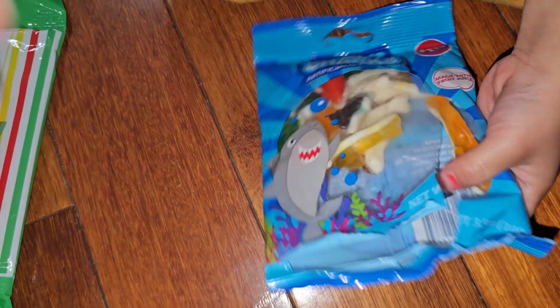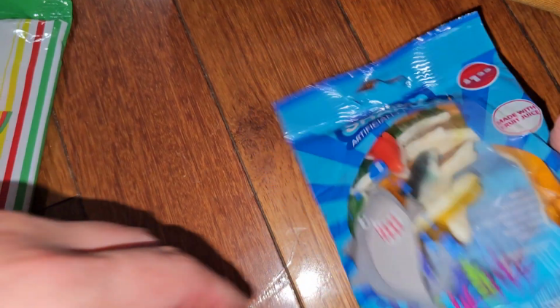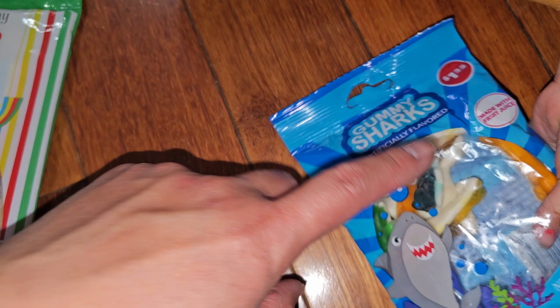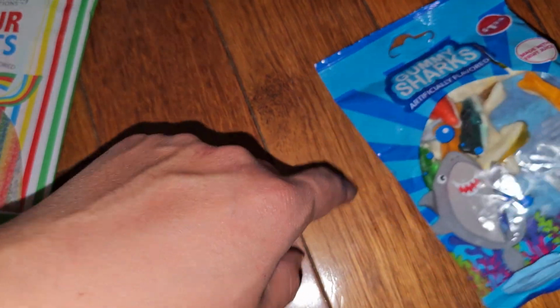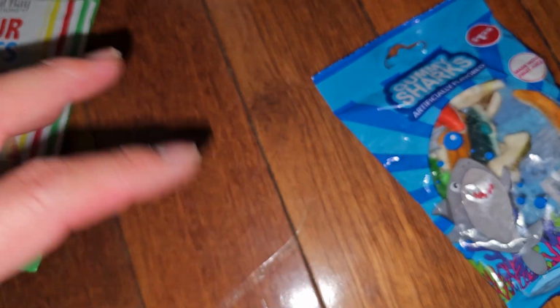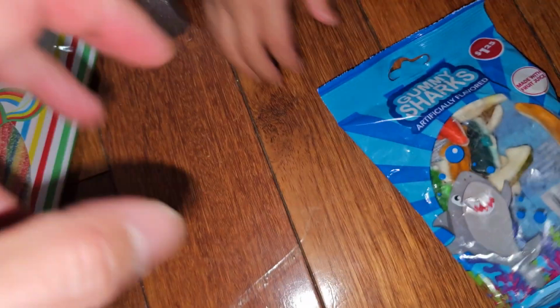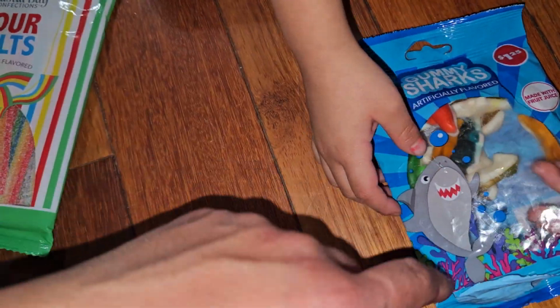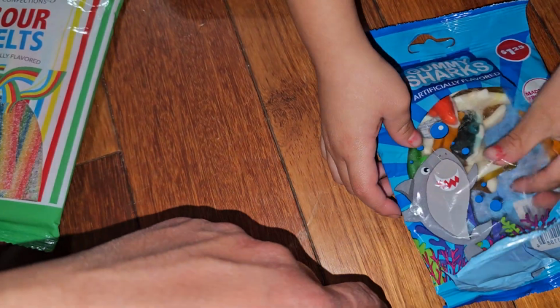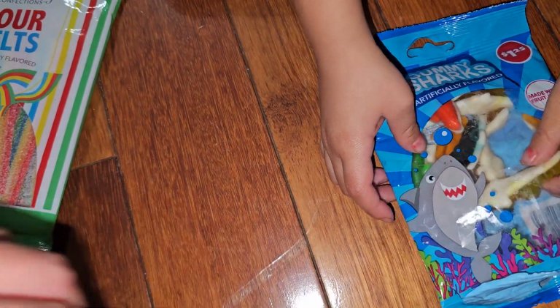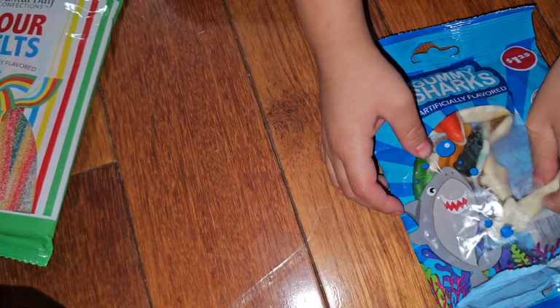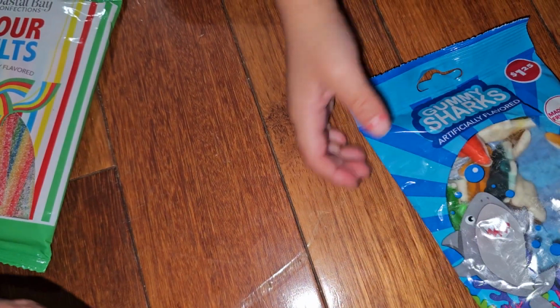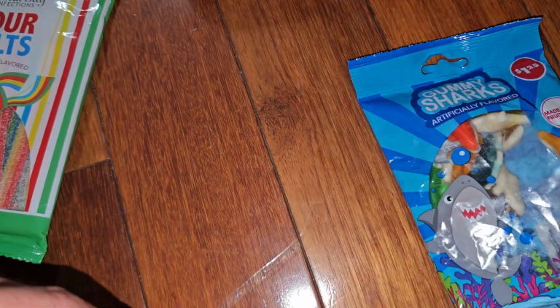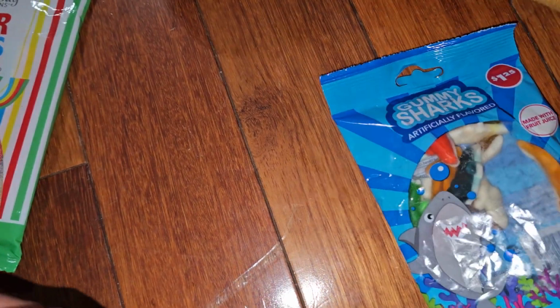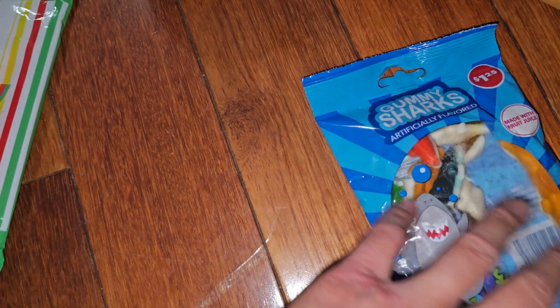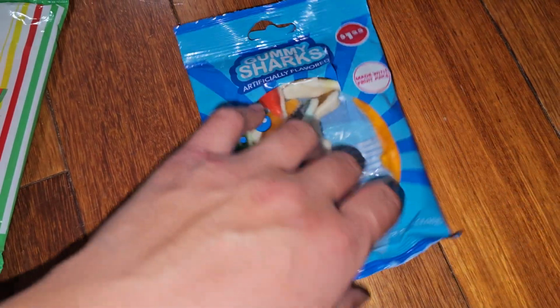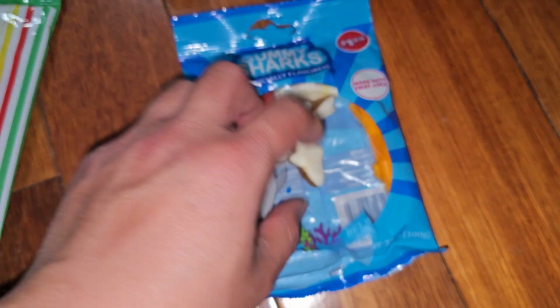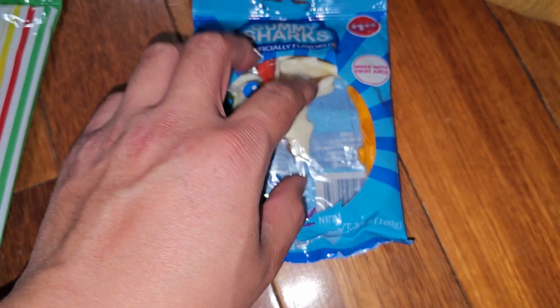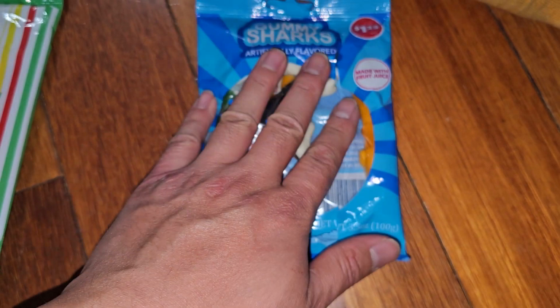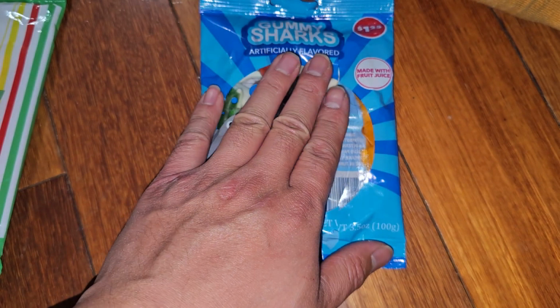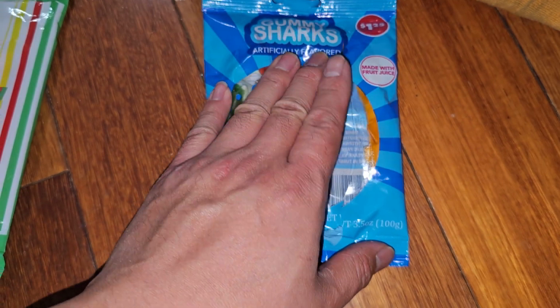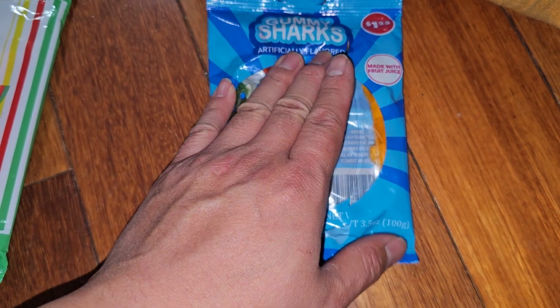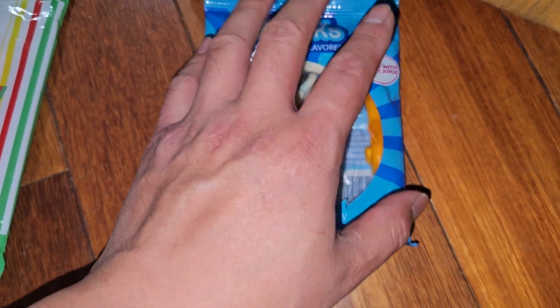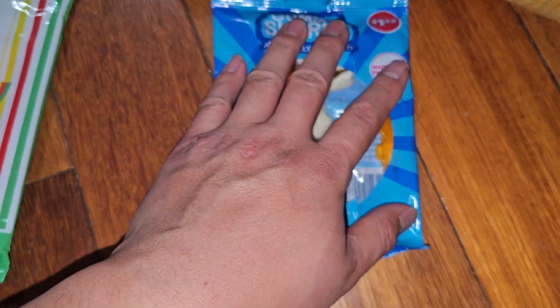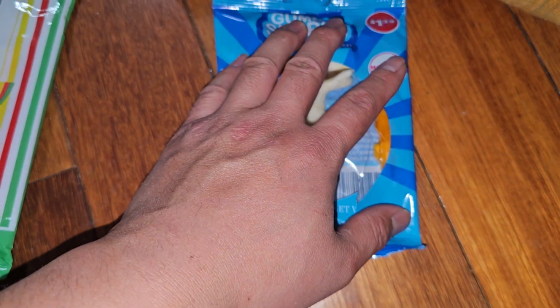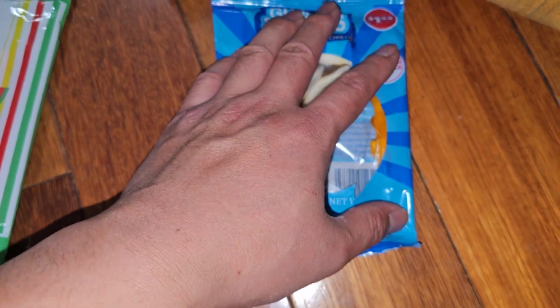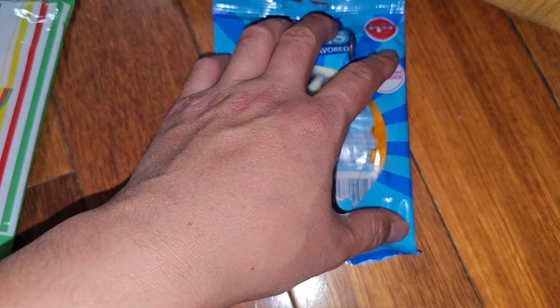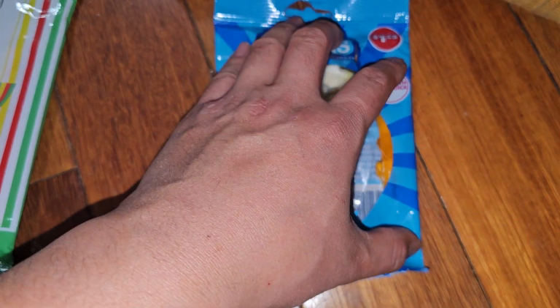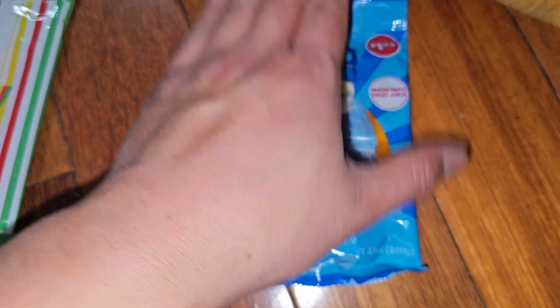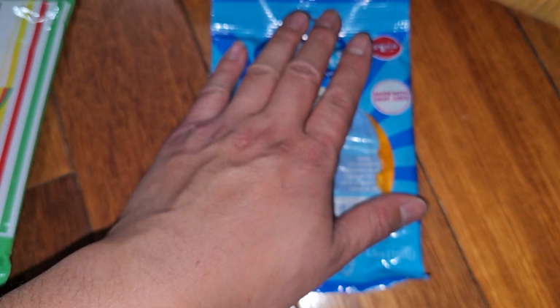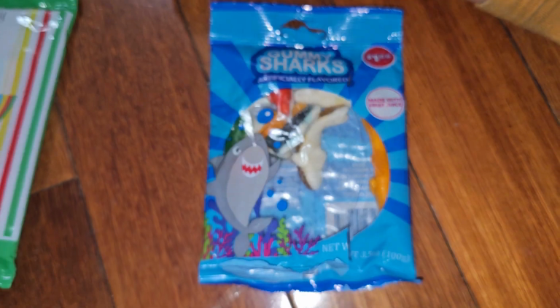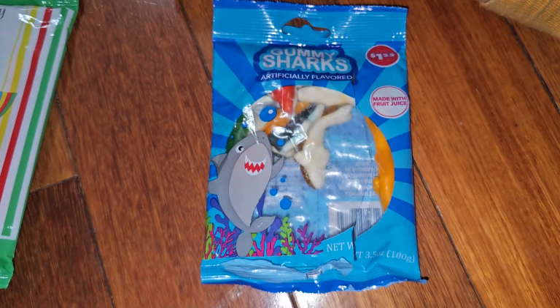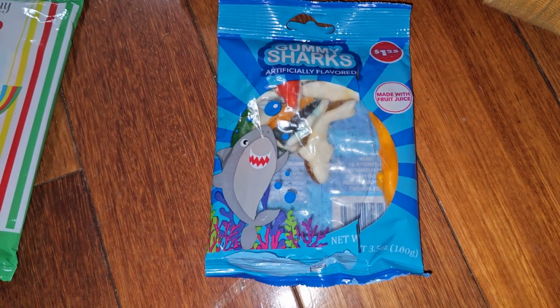The orange one actually has some slight citrusy flavor to it. So they do have different flavors. They're pretty tasty. For me, it doesn't have to taste like a fruit for it to be good. This tastes good as a sweet gummy.